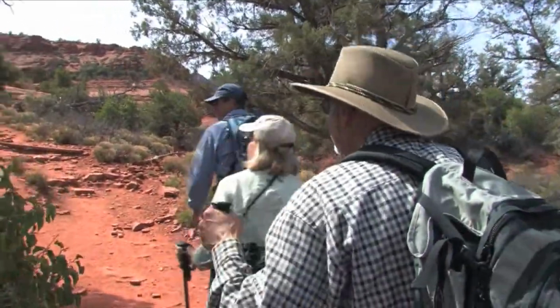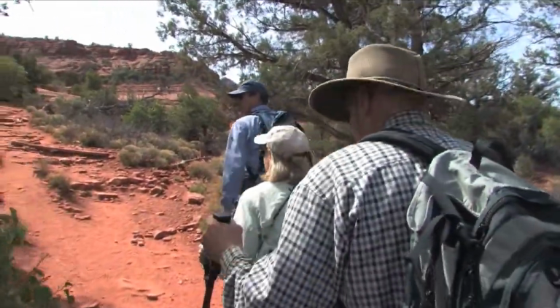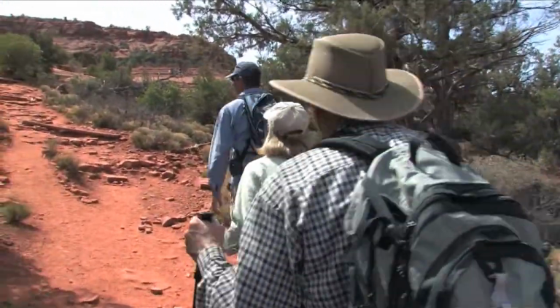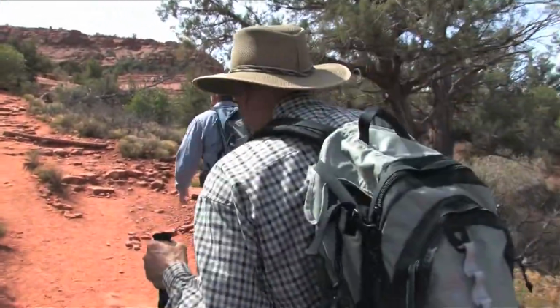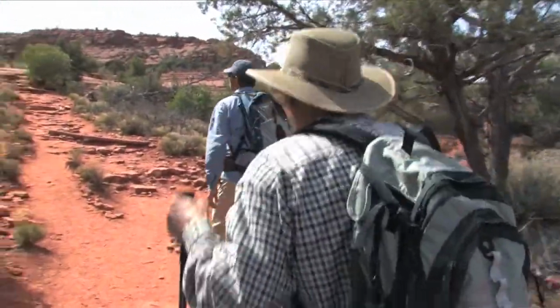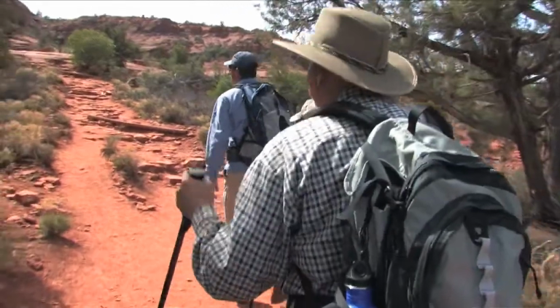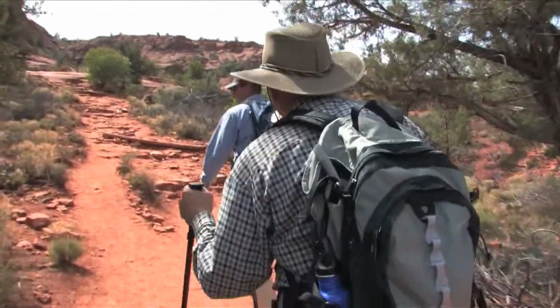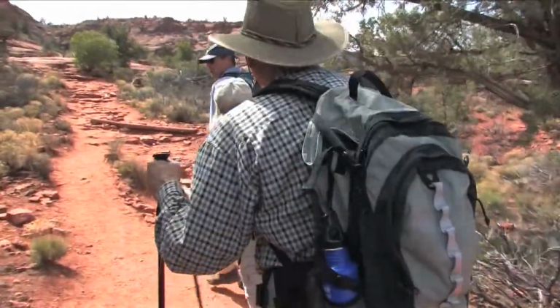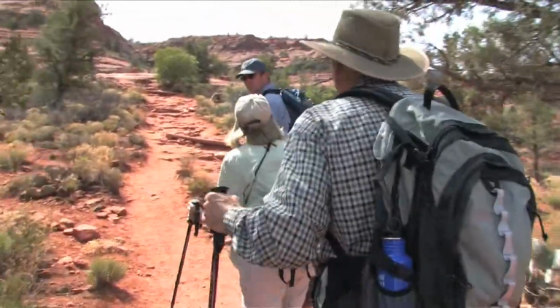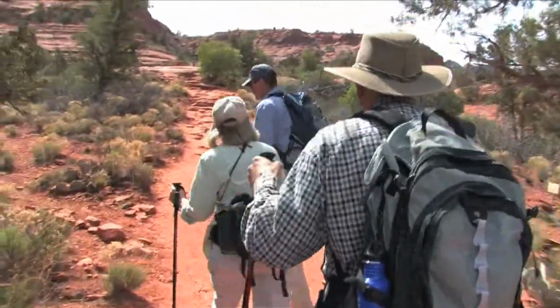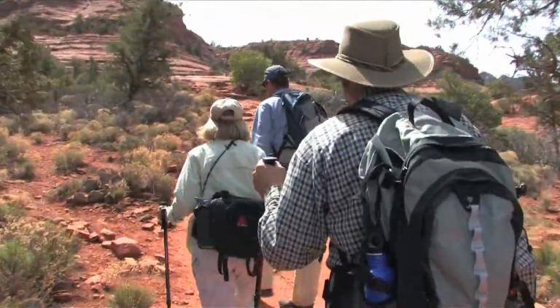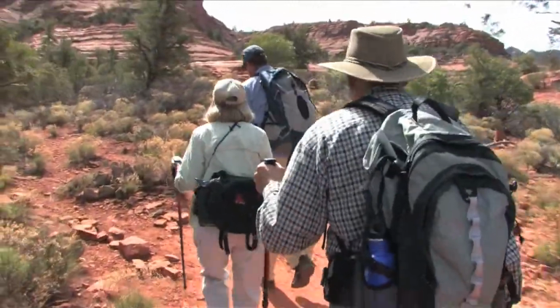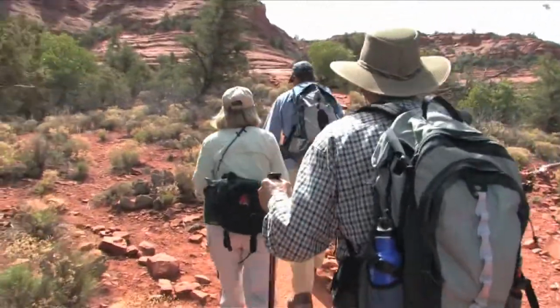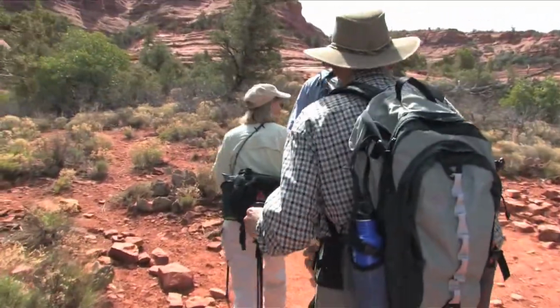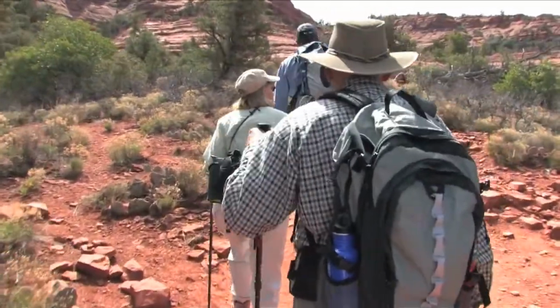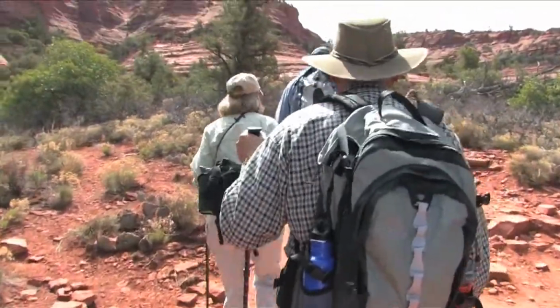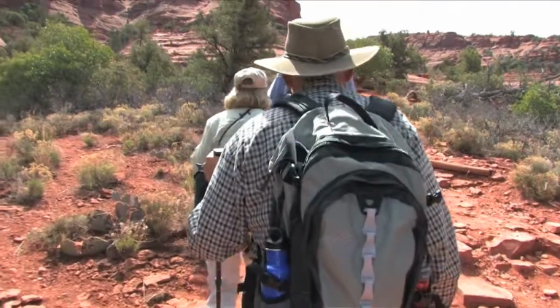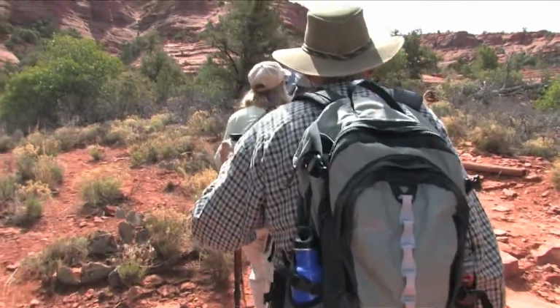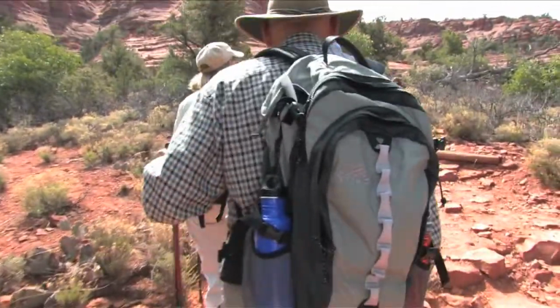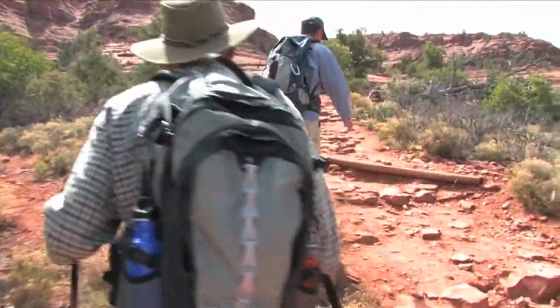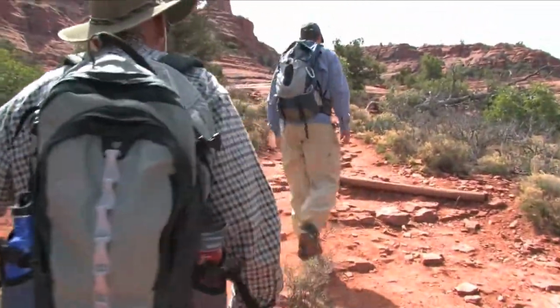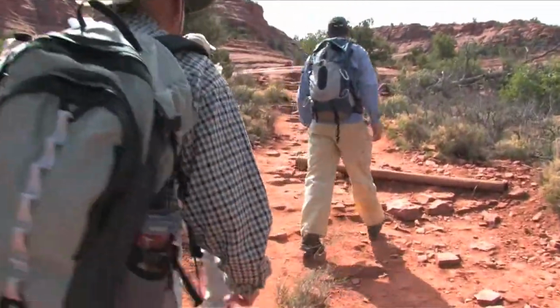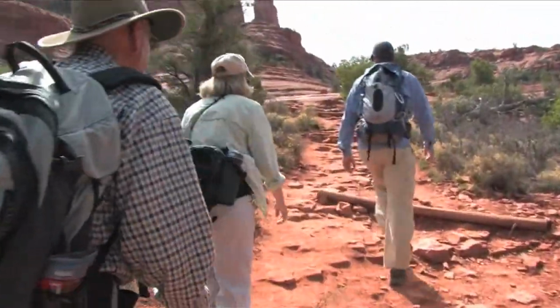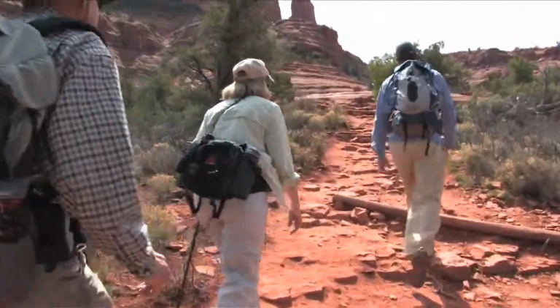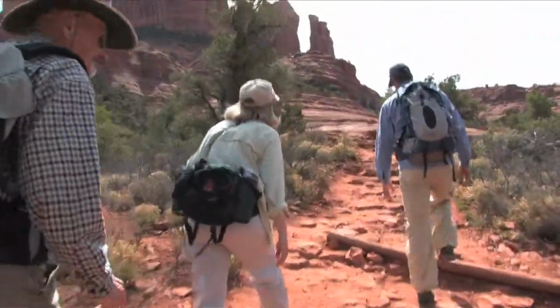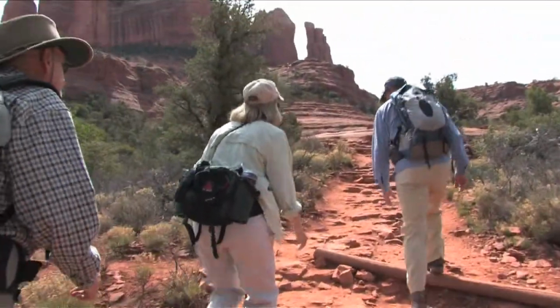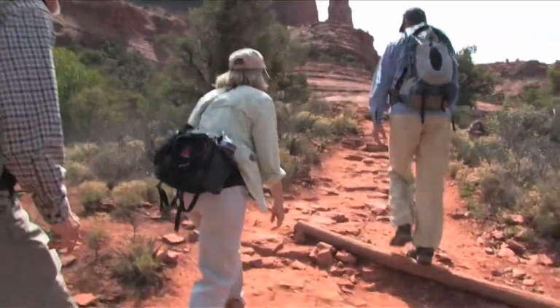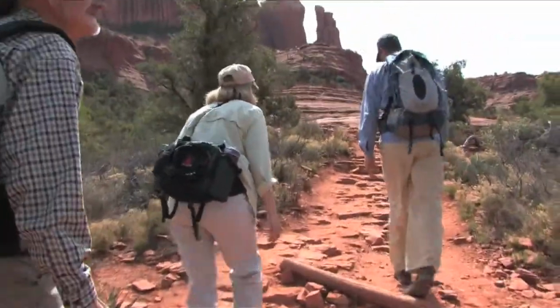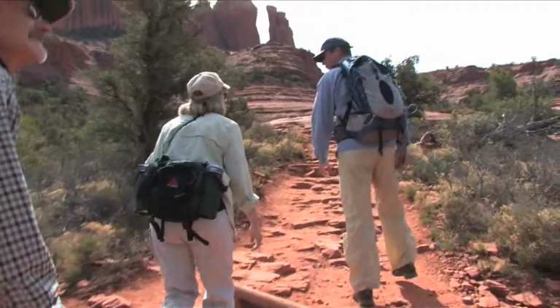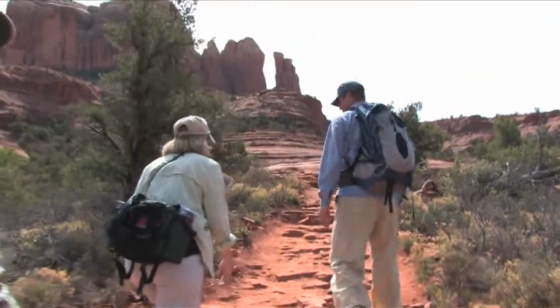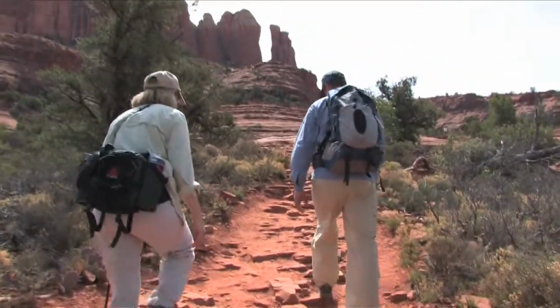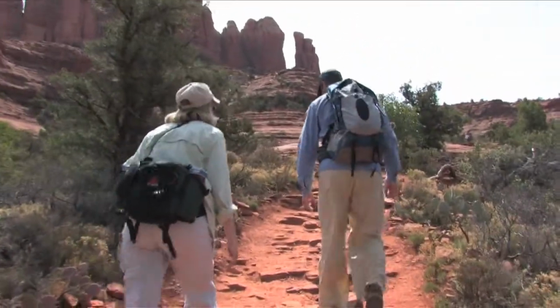So we come over this rise, we're going to drop into a gorgeous Red Rock Canyon. It's a very remote area — we probably won't see anybody today. And there's also a rock art panel in here, which is kind of cool.